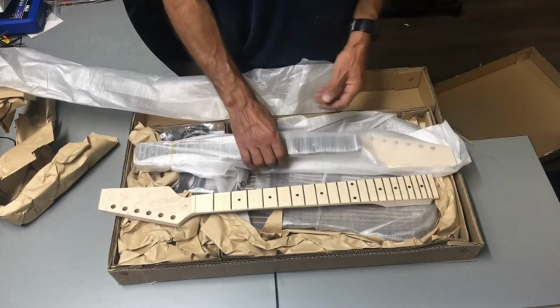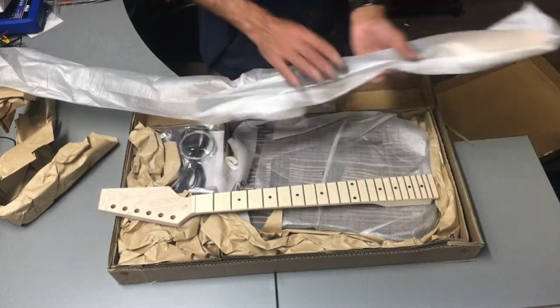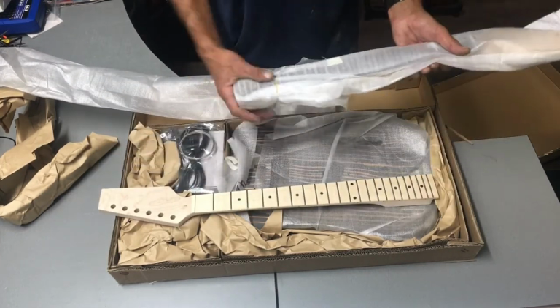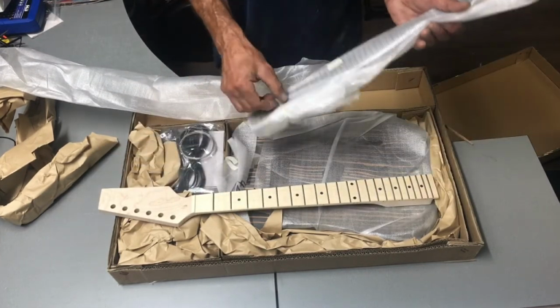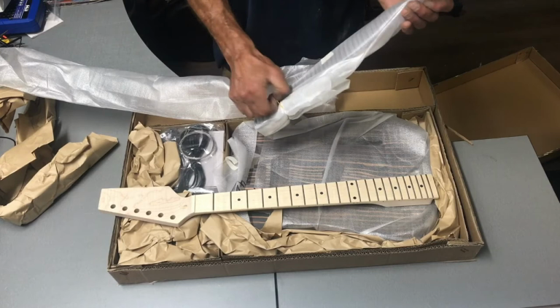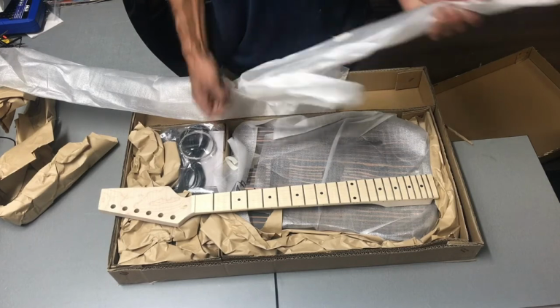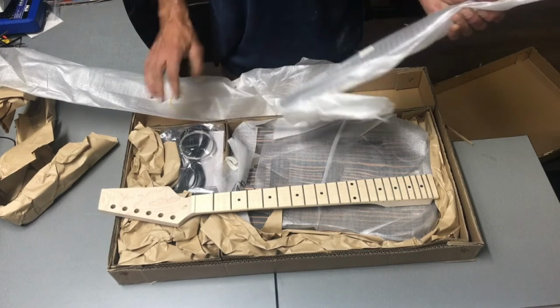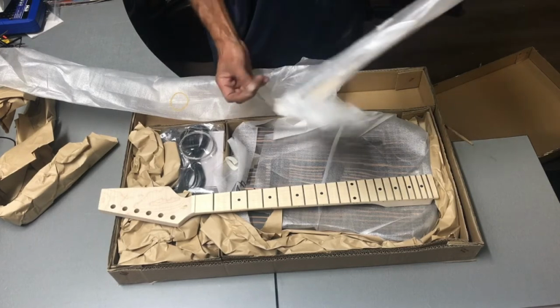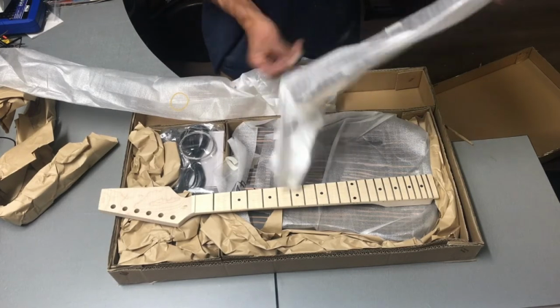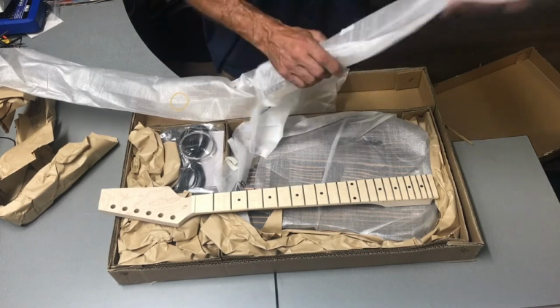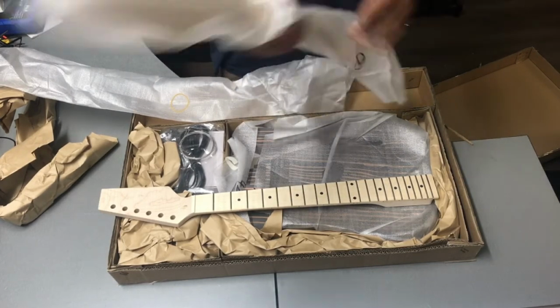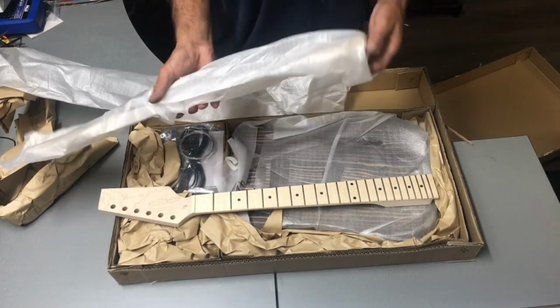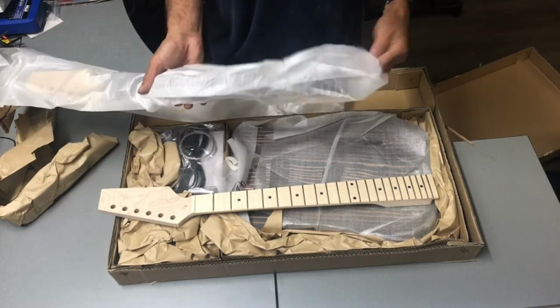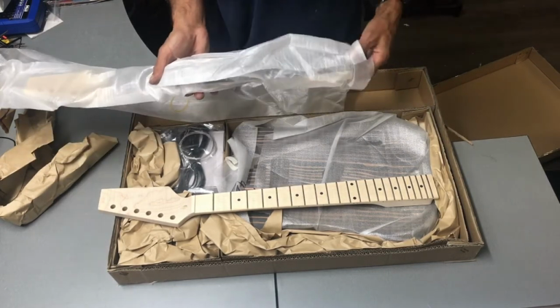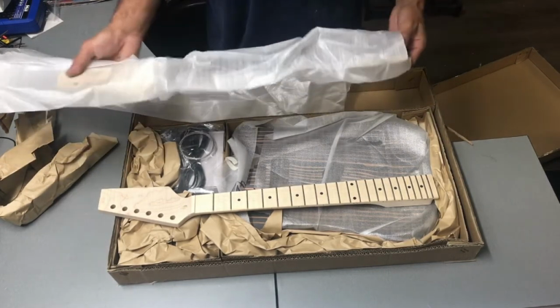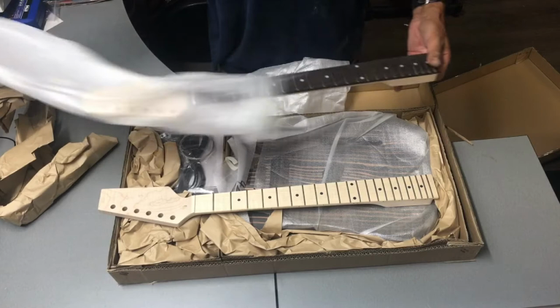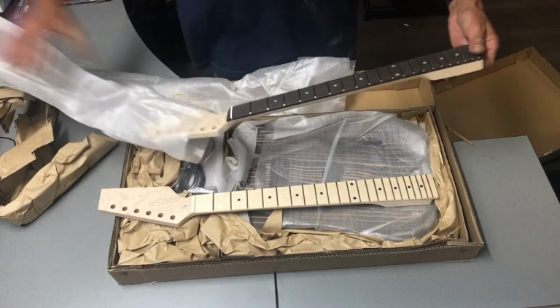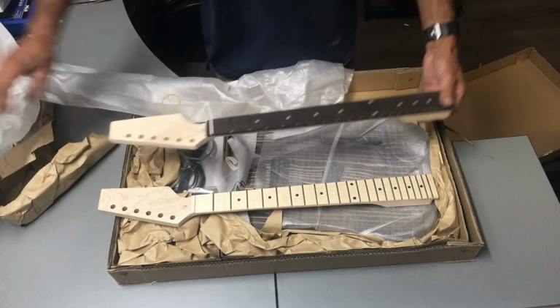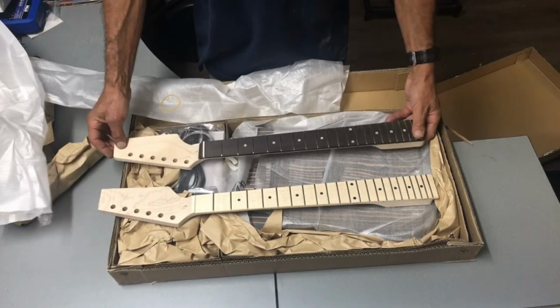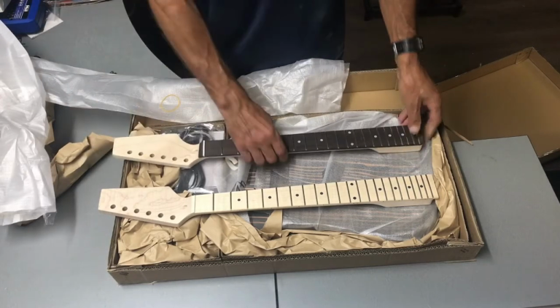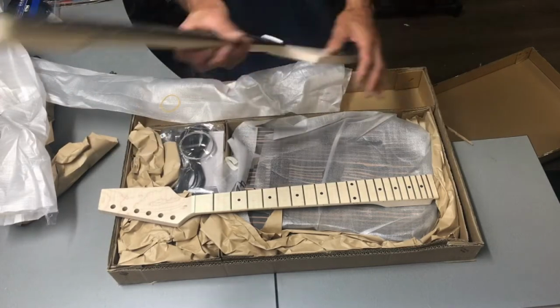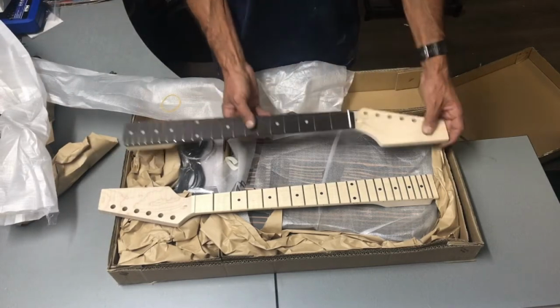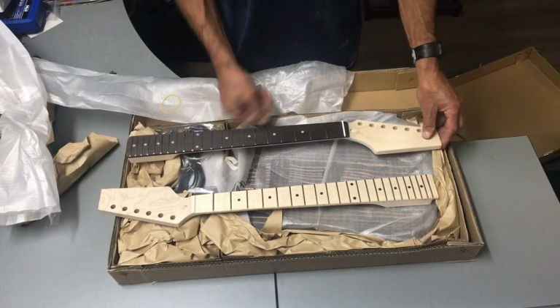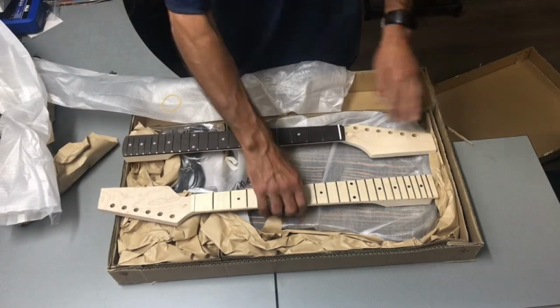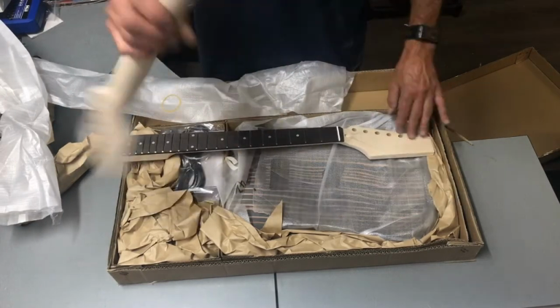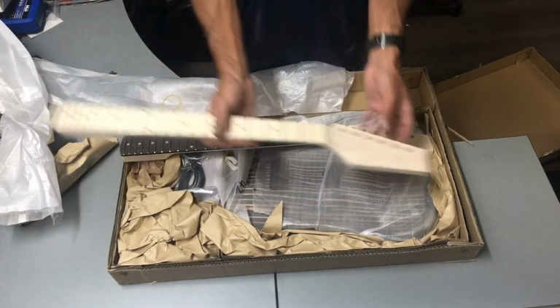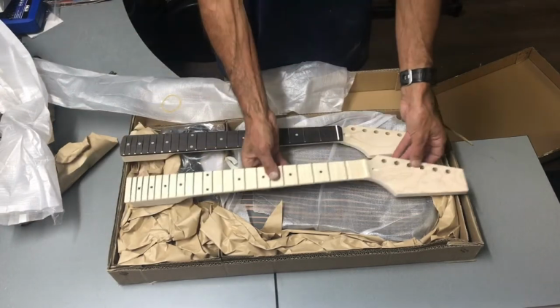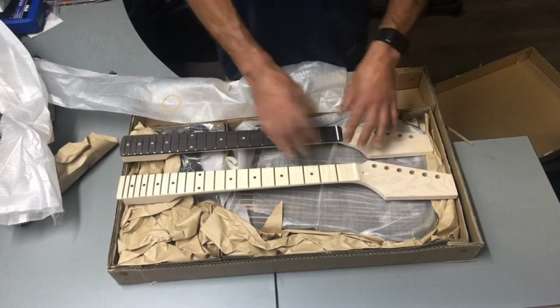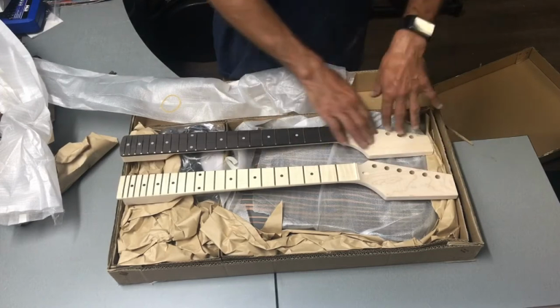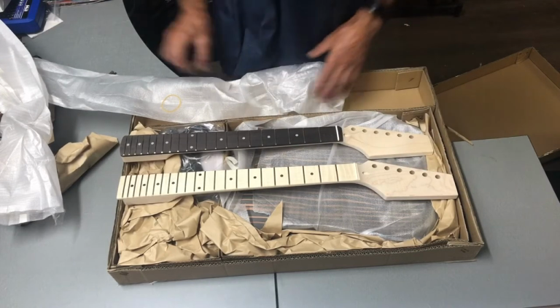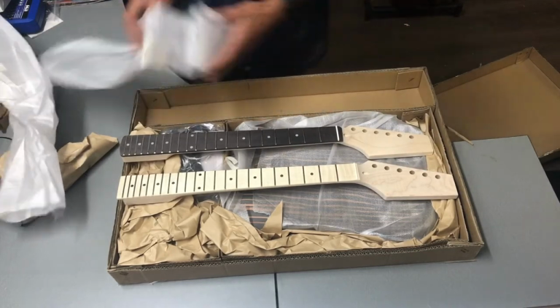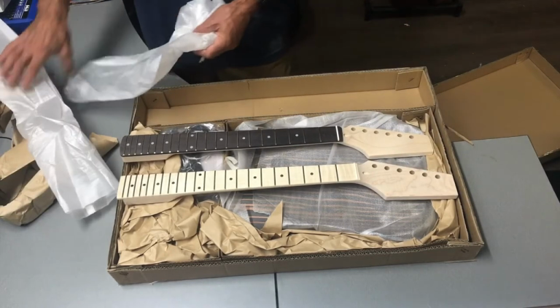We have the neck it came with, and a replacement neck for another build. If you wanted to put on the rosewood, there it is. Obviously you can shape the headstock as well.